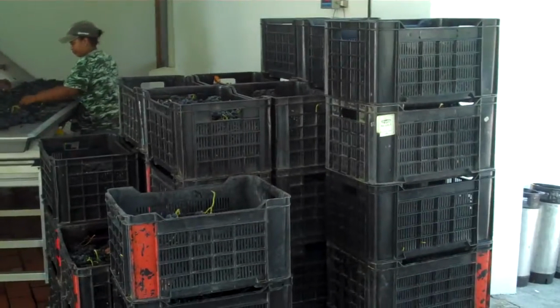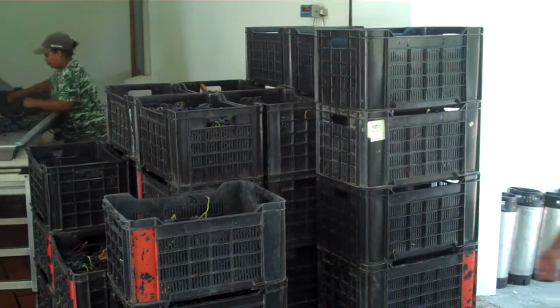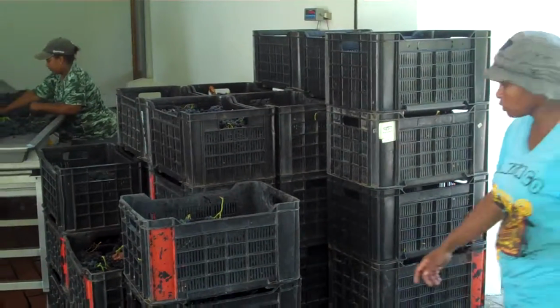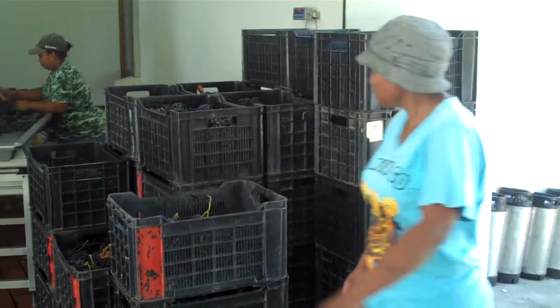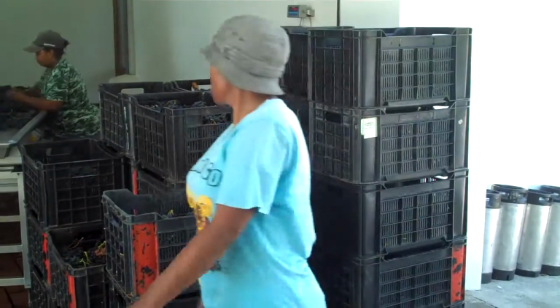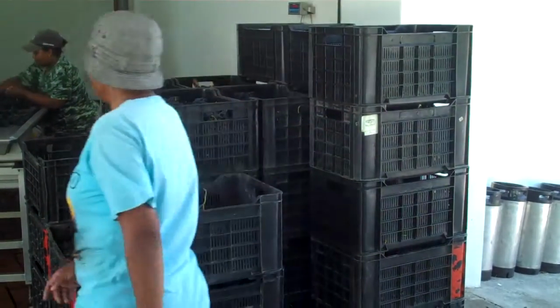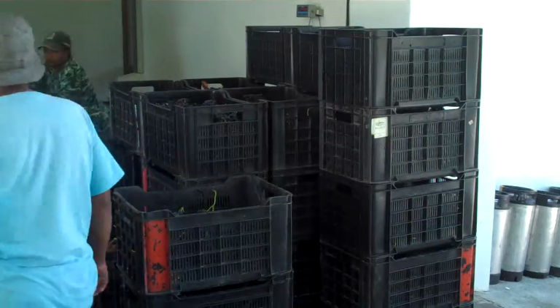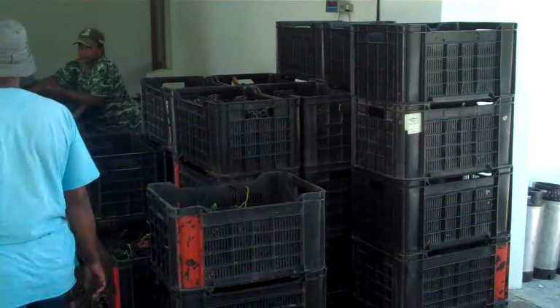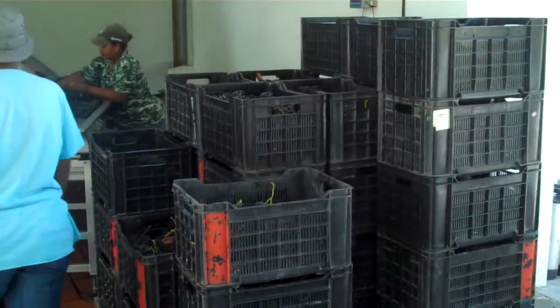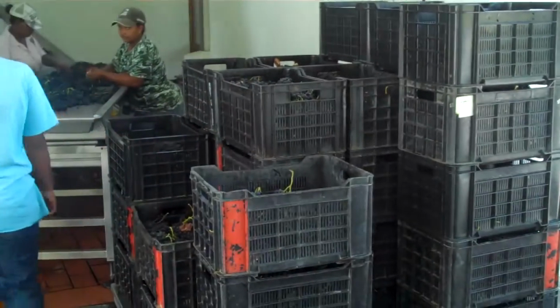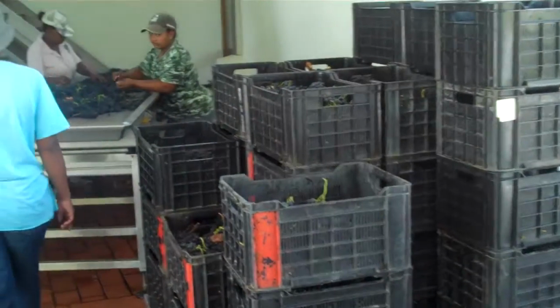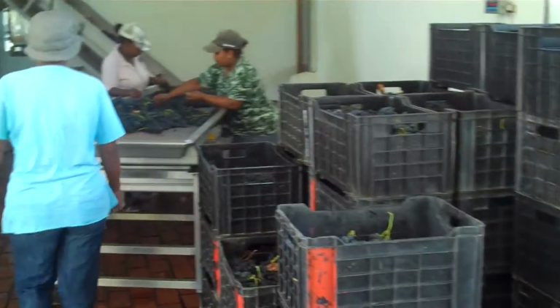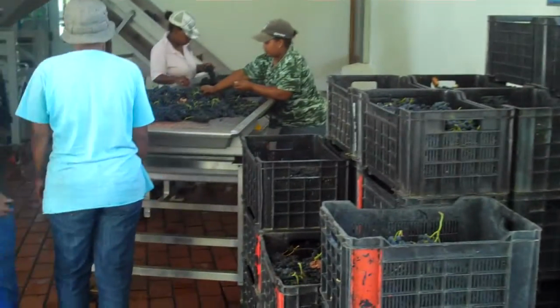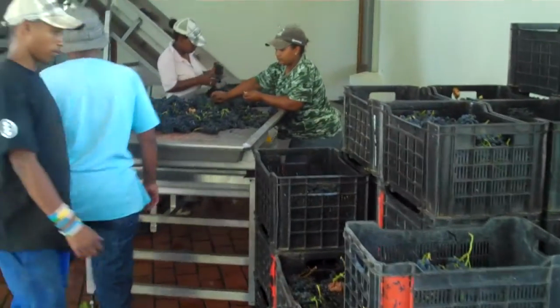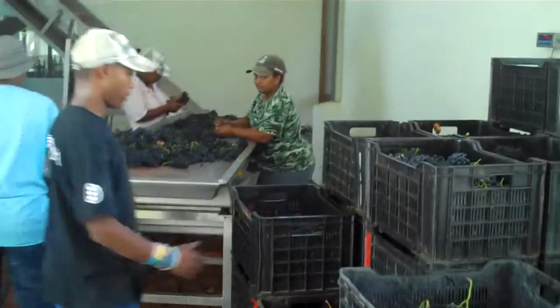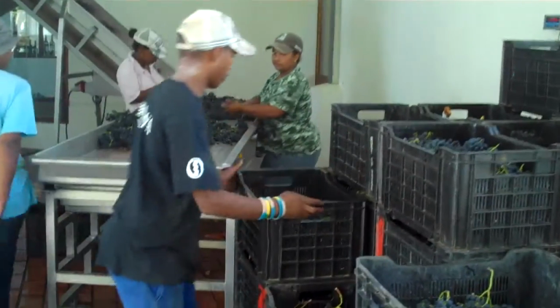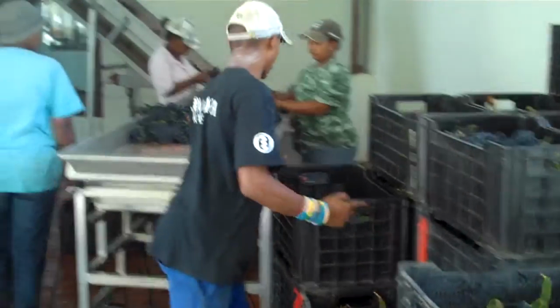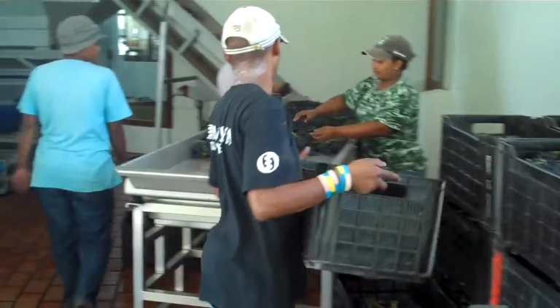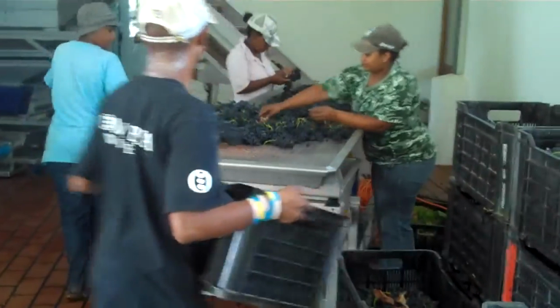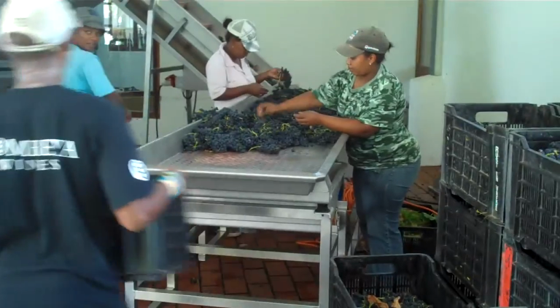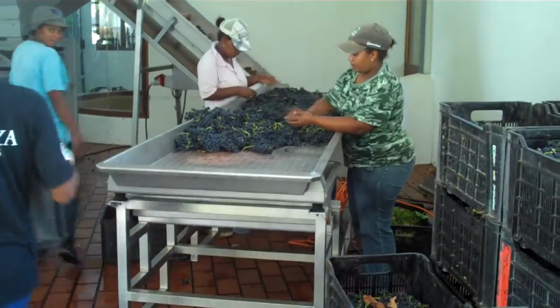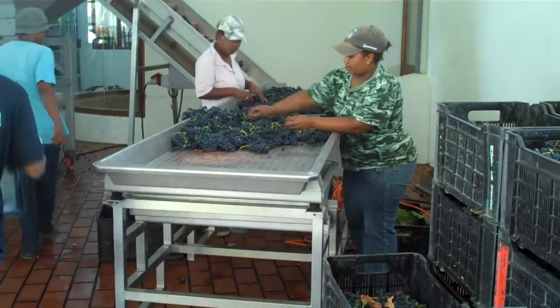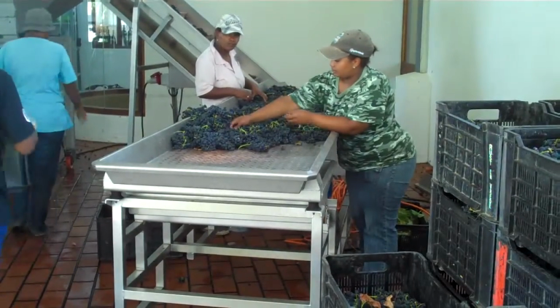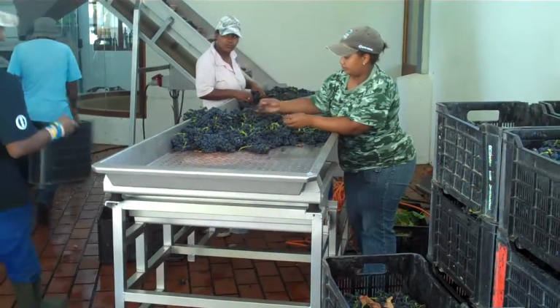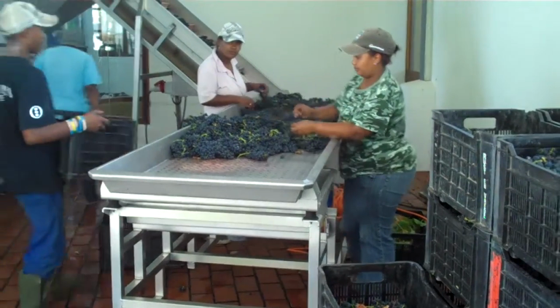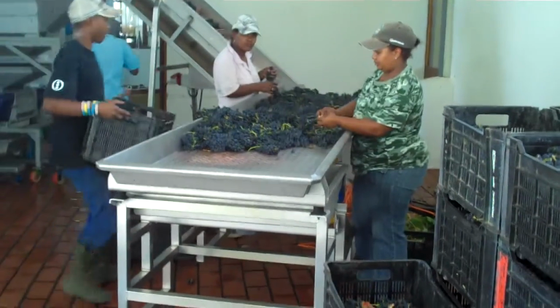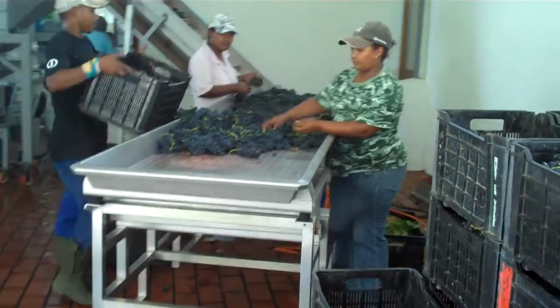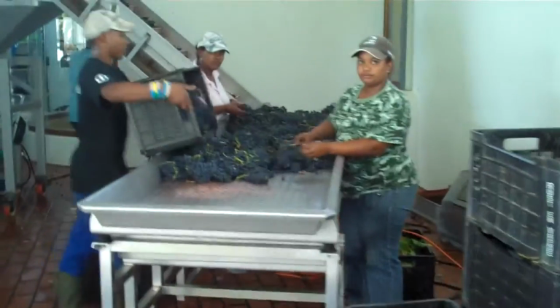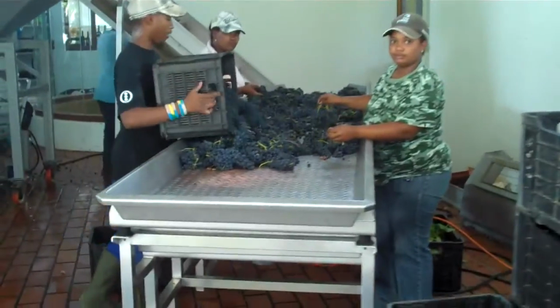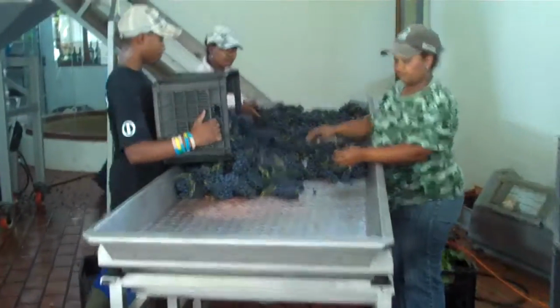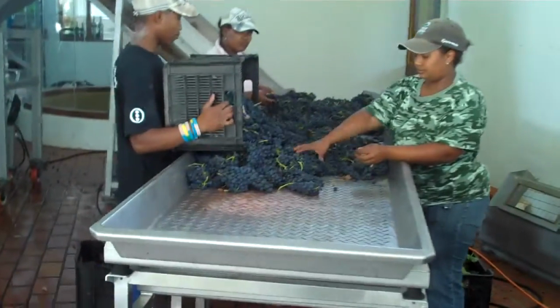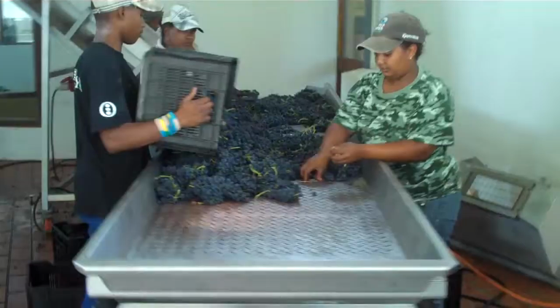Here you can see this is the loaf boxes that are standing on the scale. I've changed the system a bit so that we do some sorting on the grapes before it goes into the tank. And it's on the bunches, not on the berries so much.